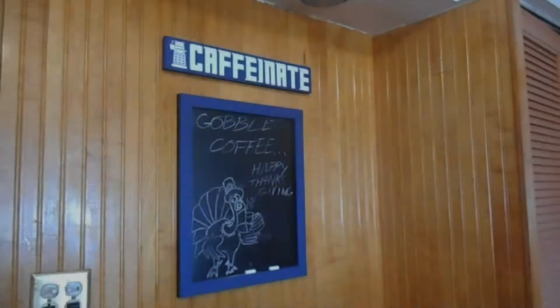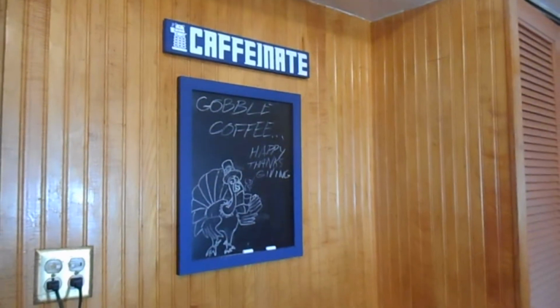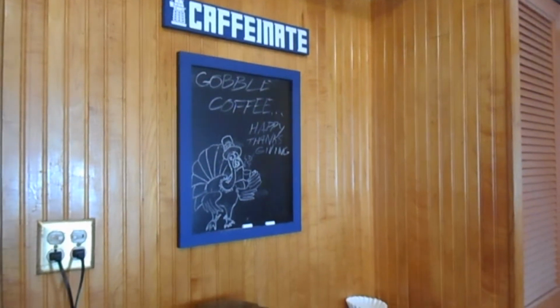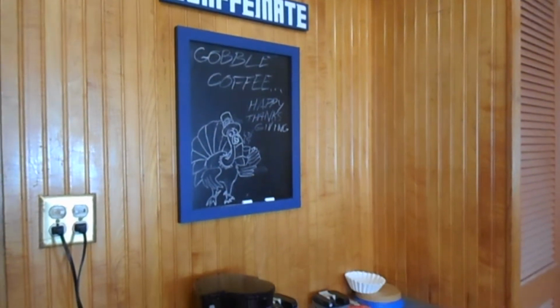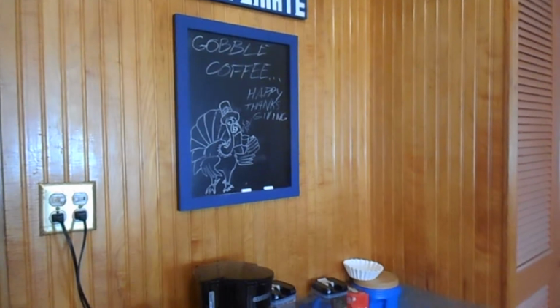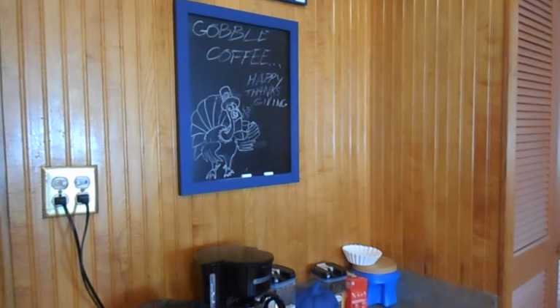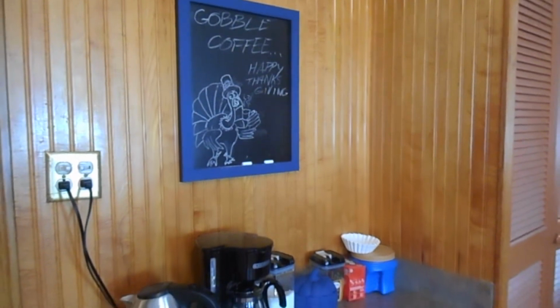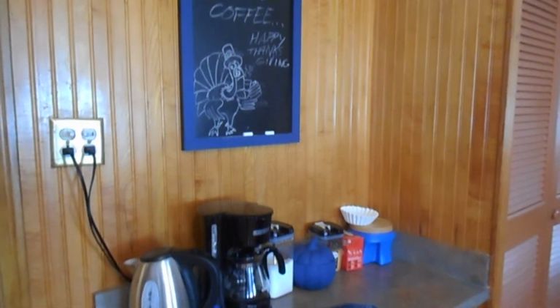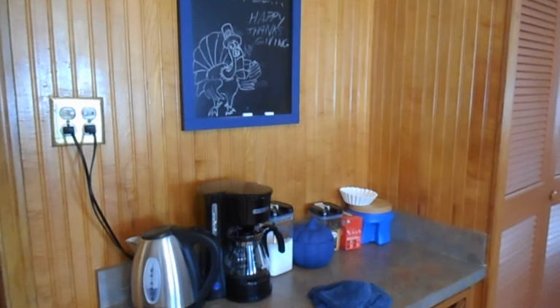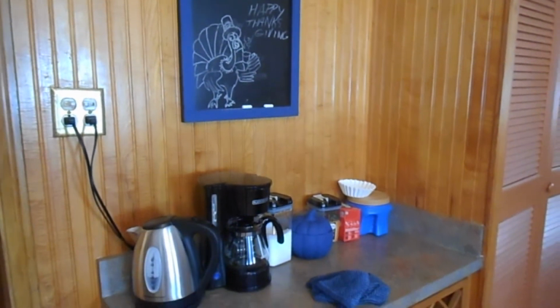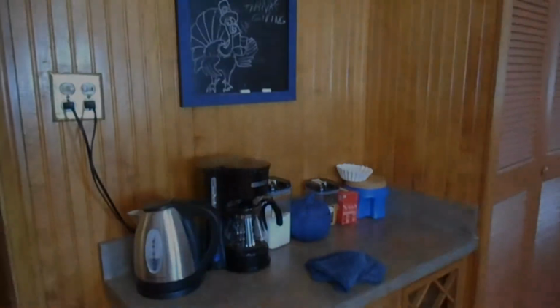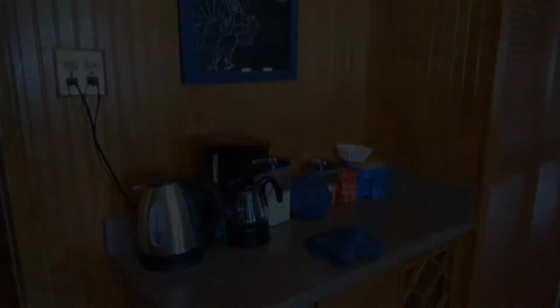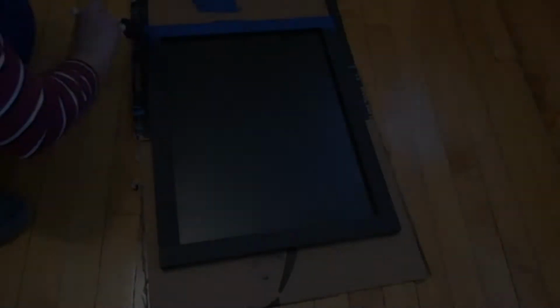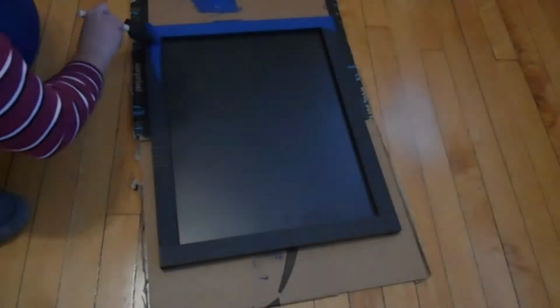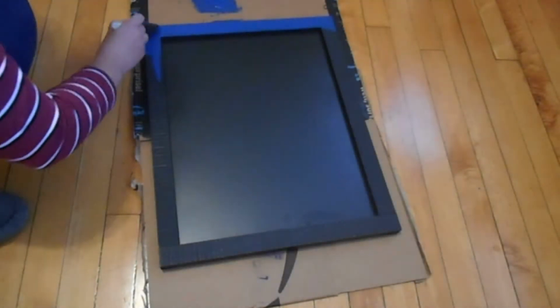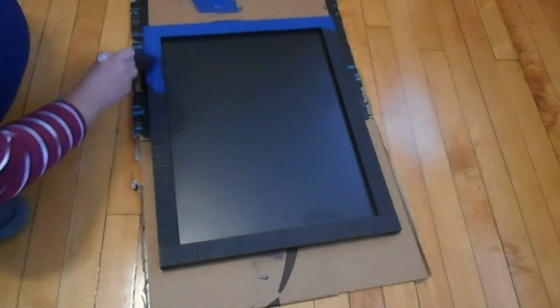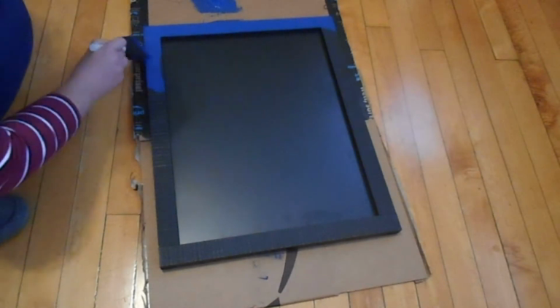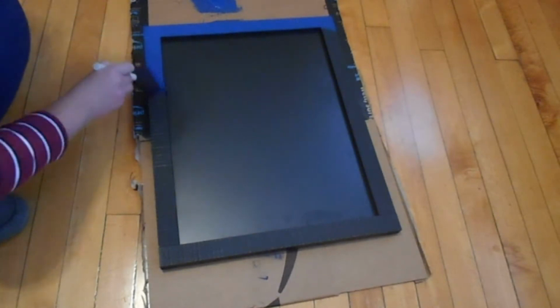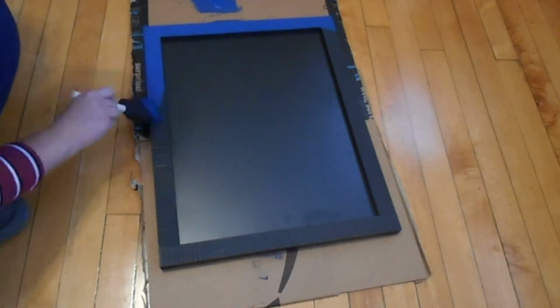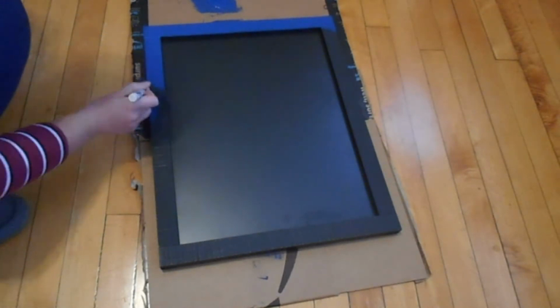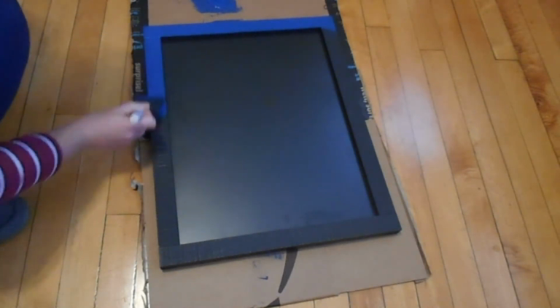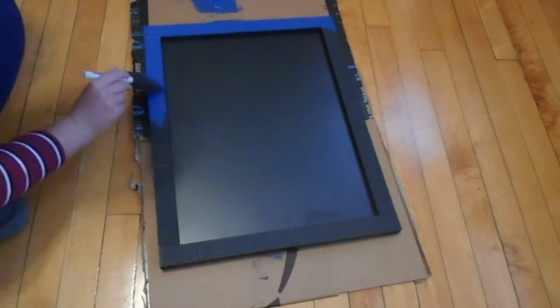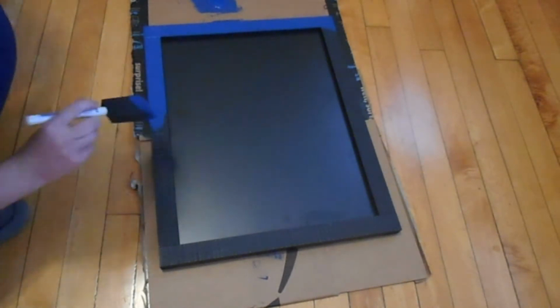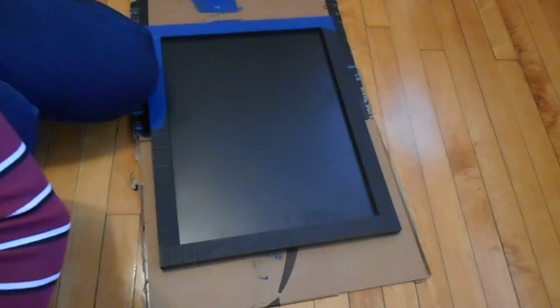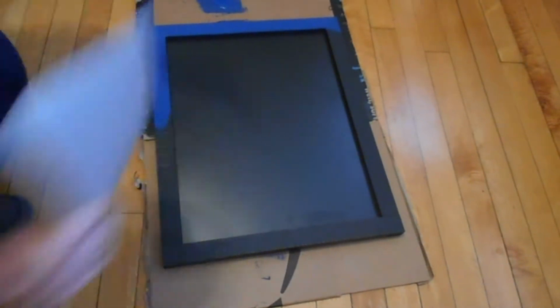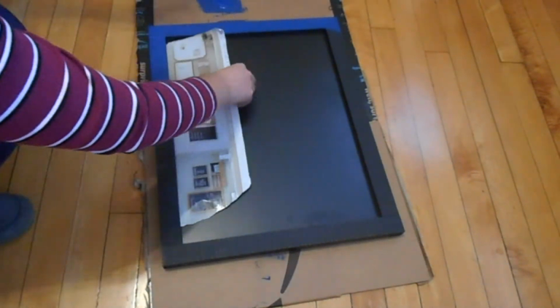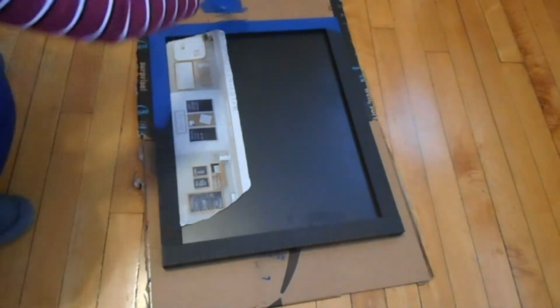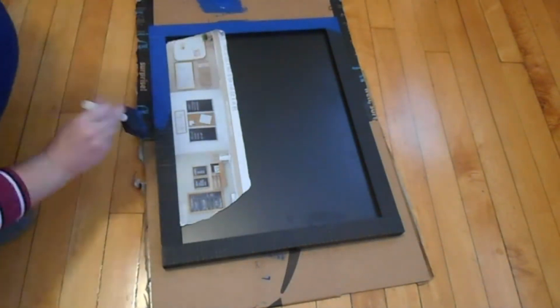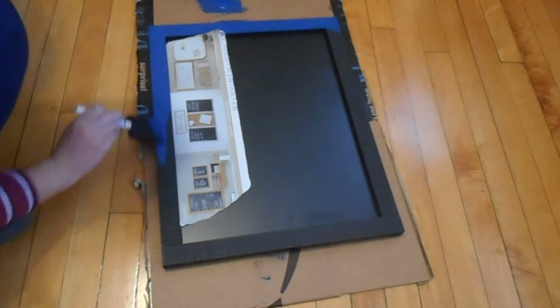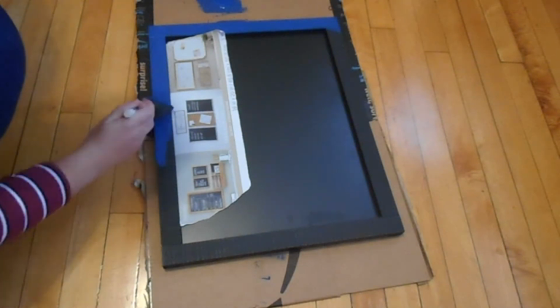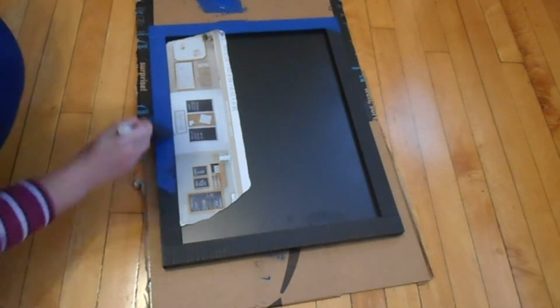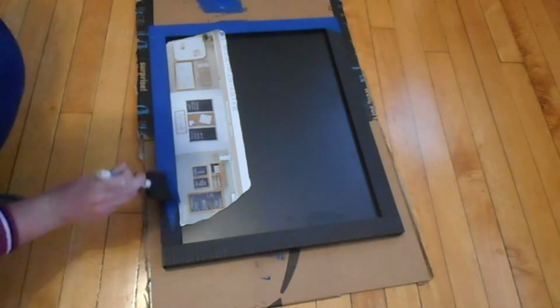I already placed my caffeinaise sign on the wall, which I did a video on — I'll post a link down below. I also added this chalkboard frame on the wall below the caffeinaise sign. I bought the frame from Michaels and painted it the same color as the sign.